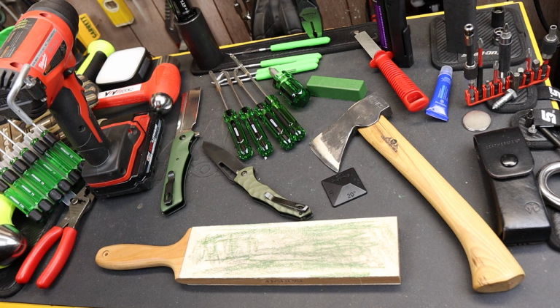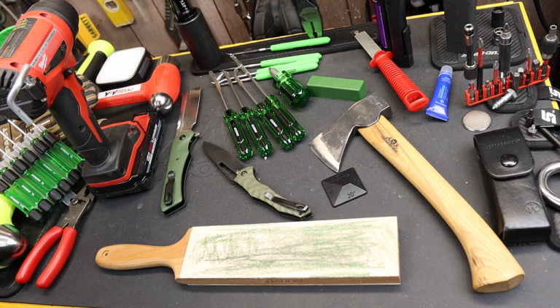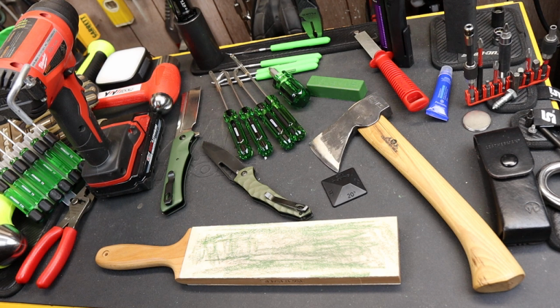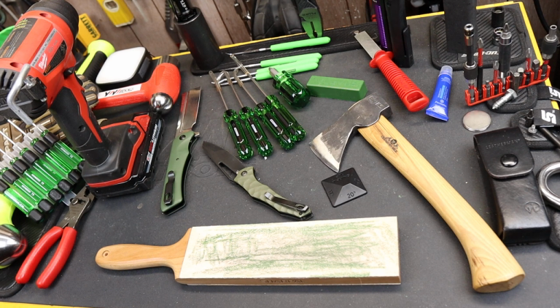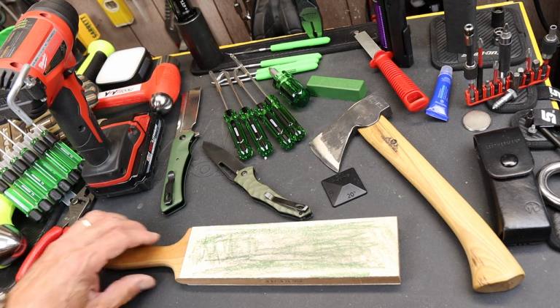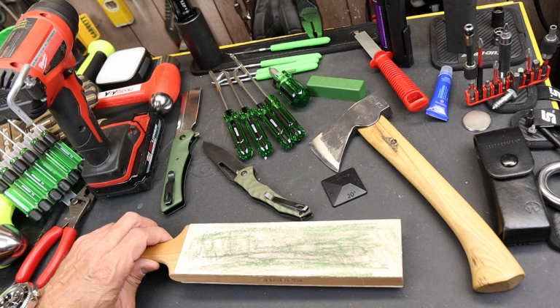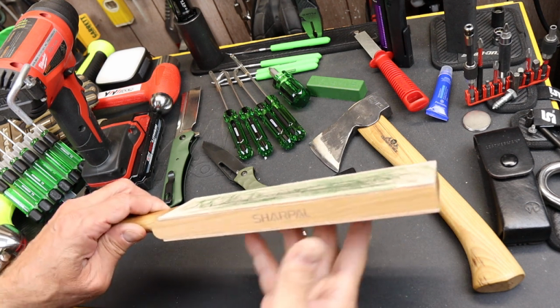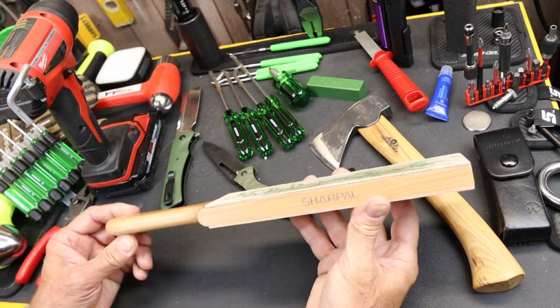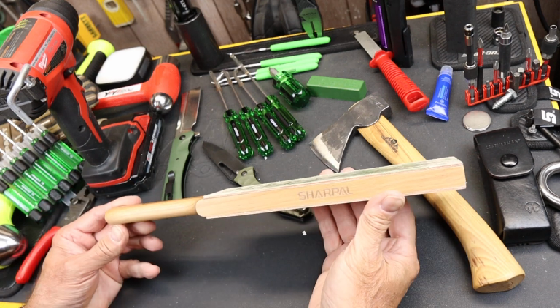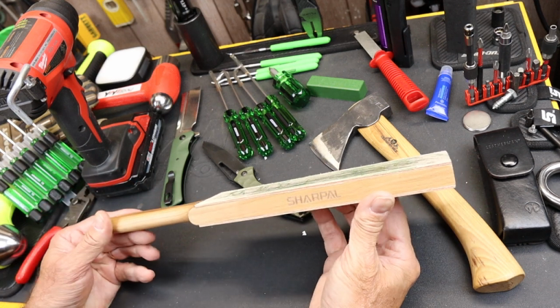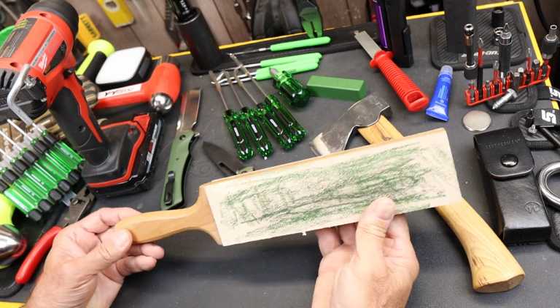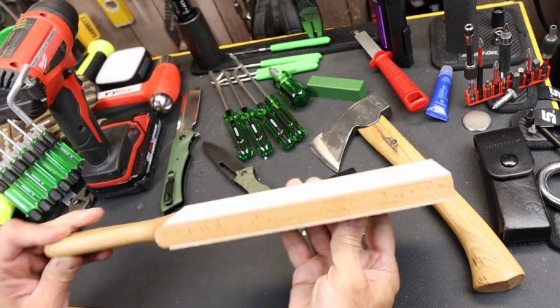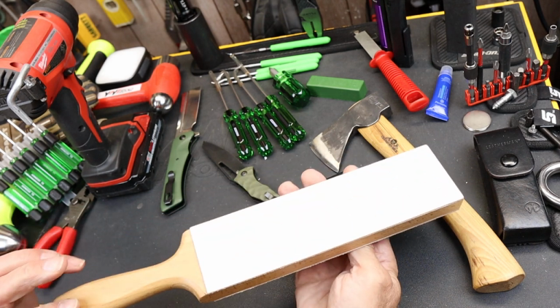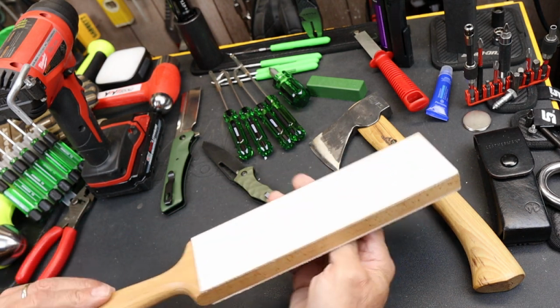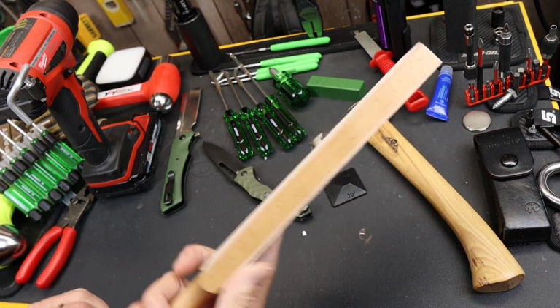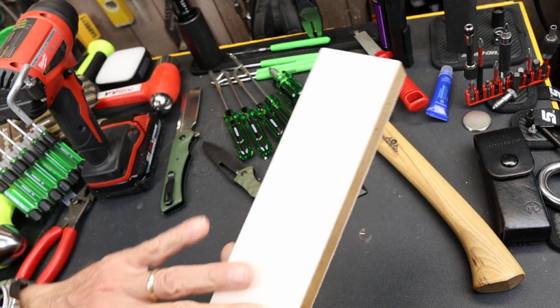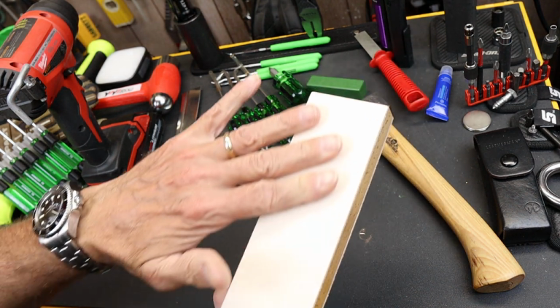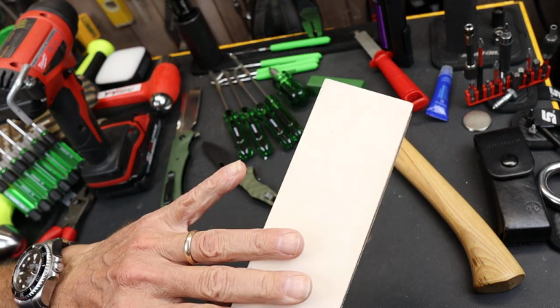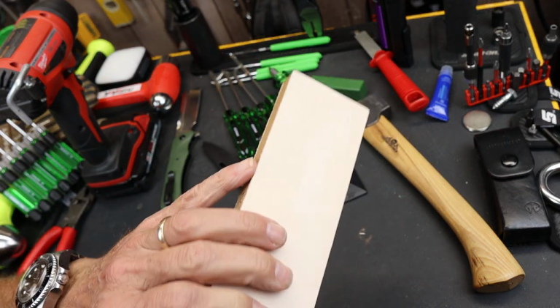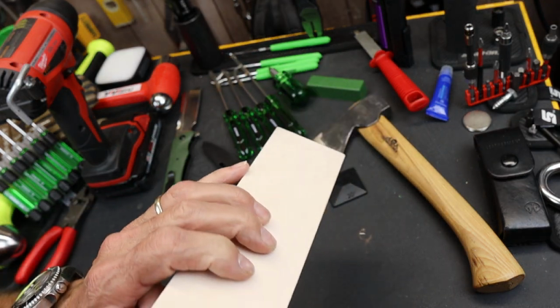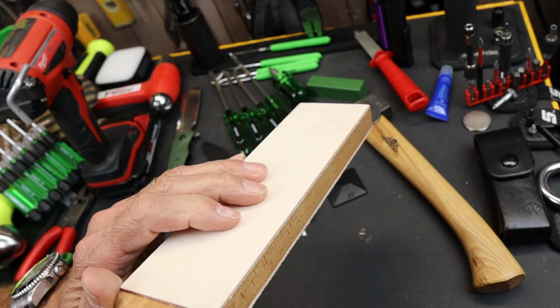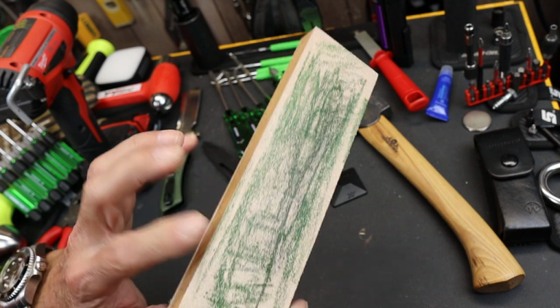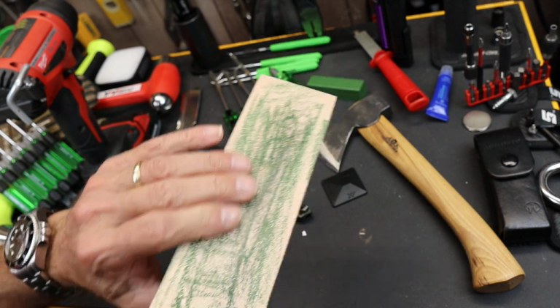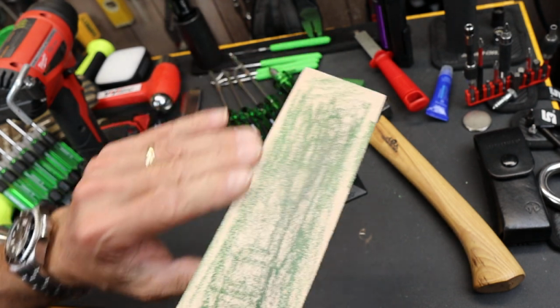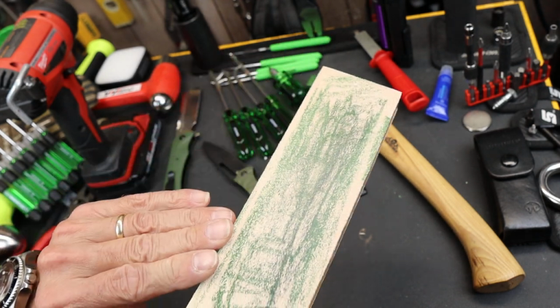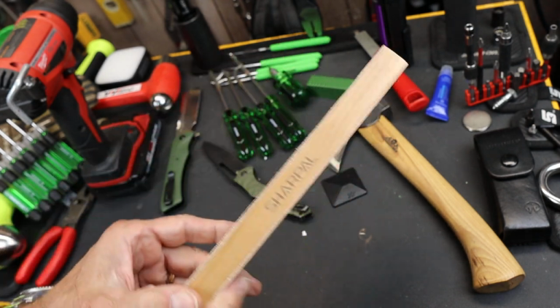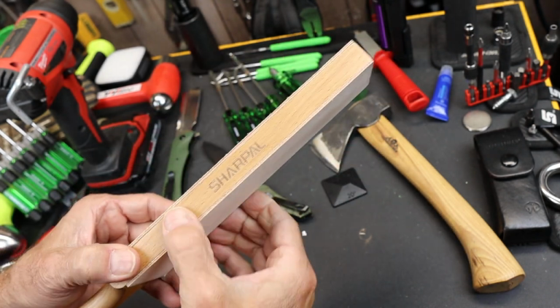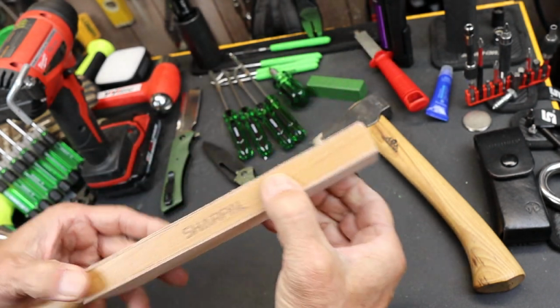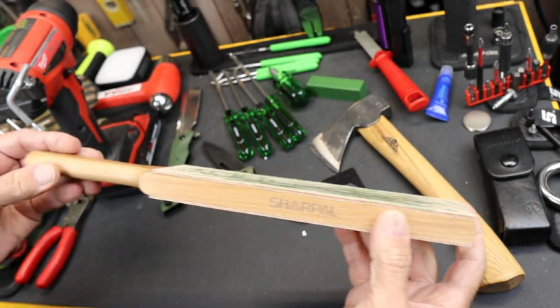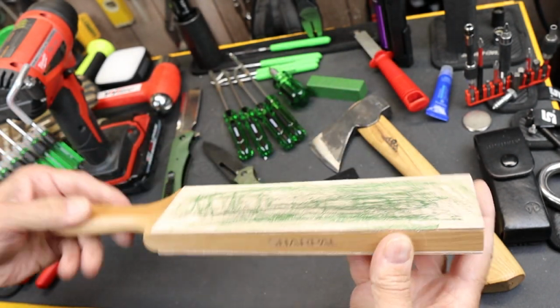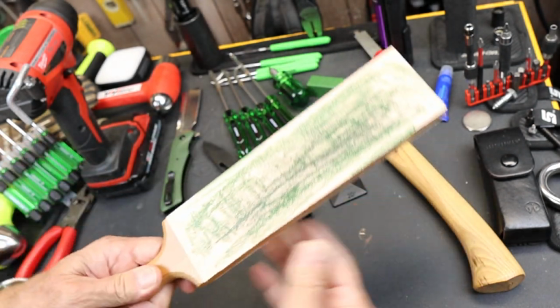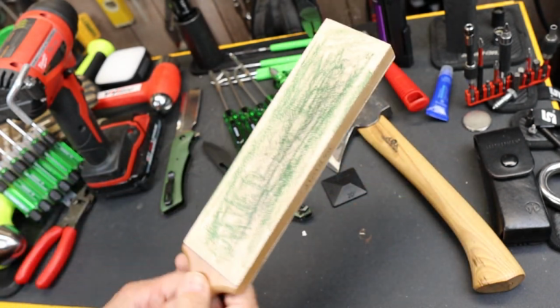Howdy folks, Doc here with Last Bass Tool and this is the Sharpal Dual-Sided Strop. It is rawhide leather — both smooth leather and a suede leather — mounted to this piece of hardwood with a handle.